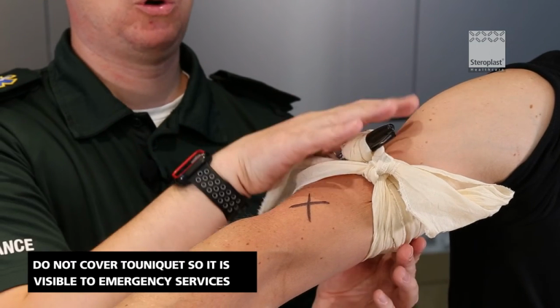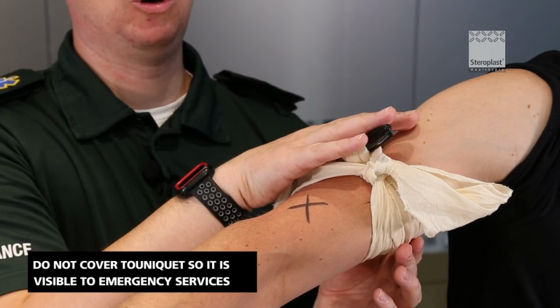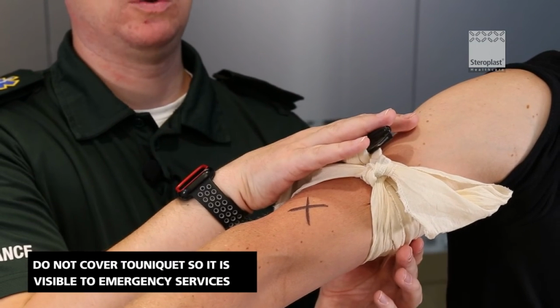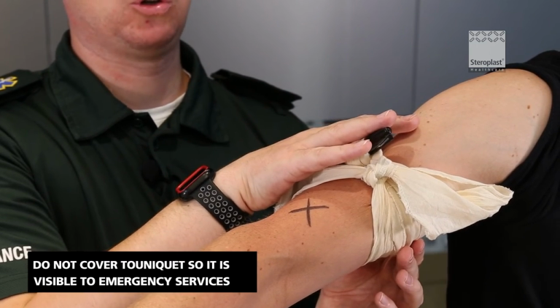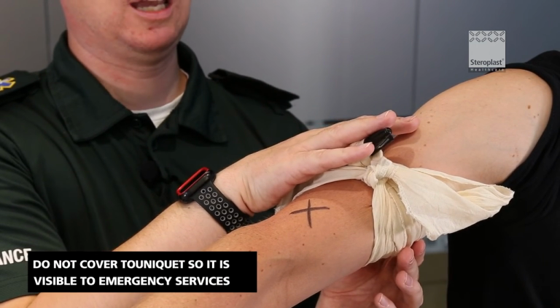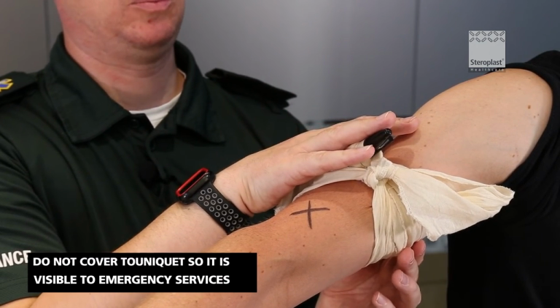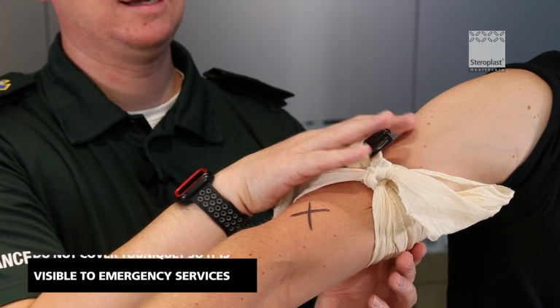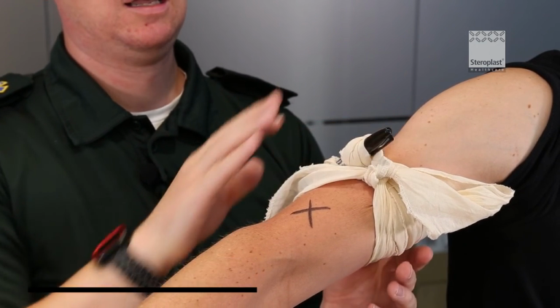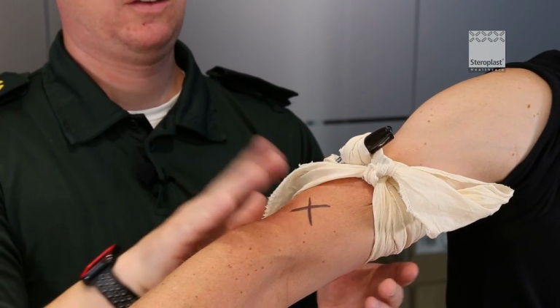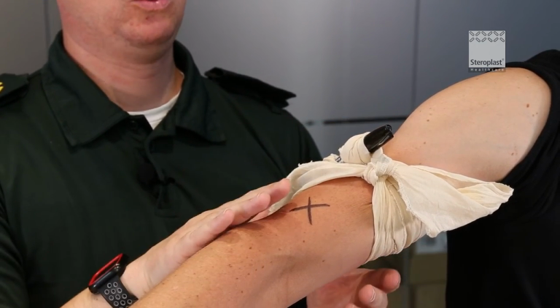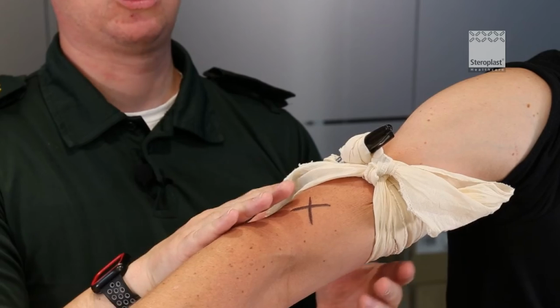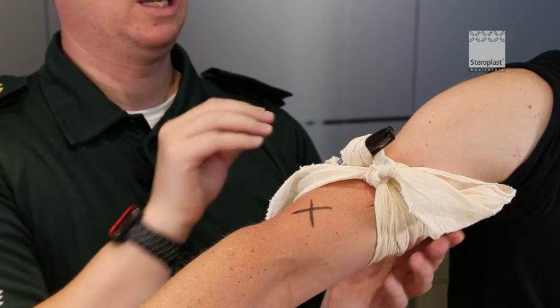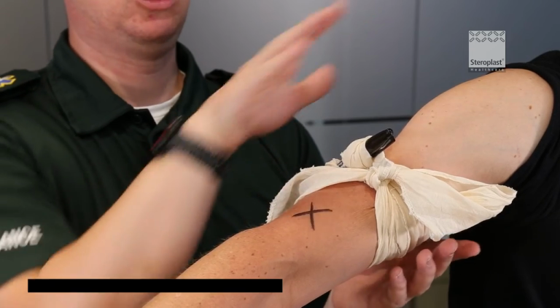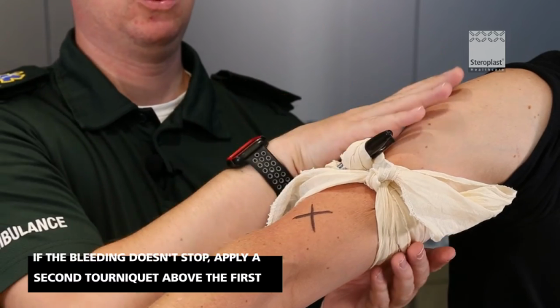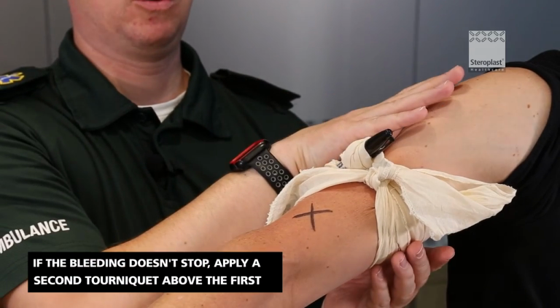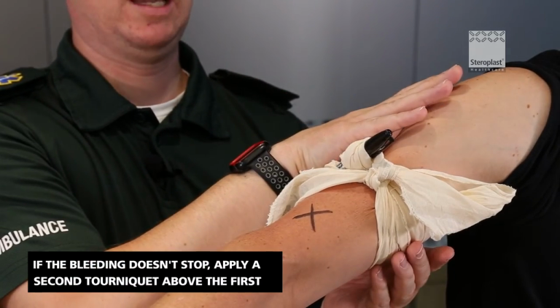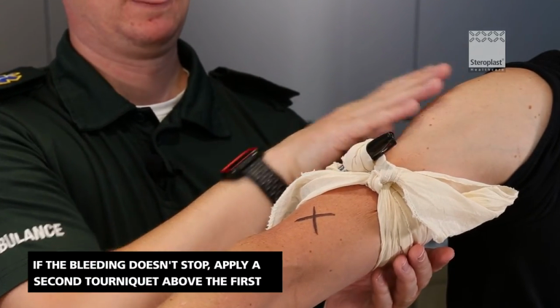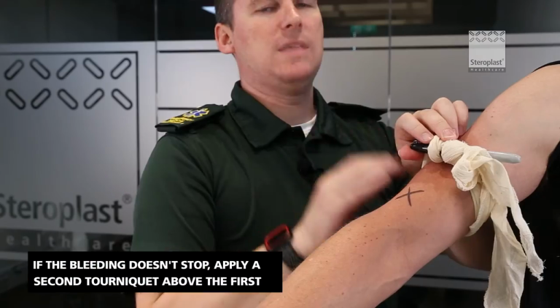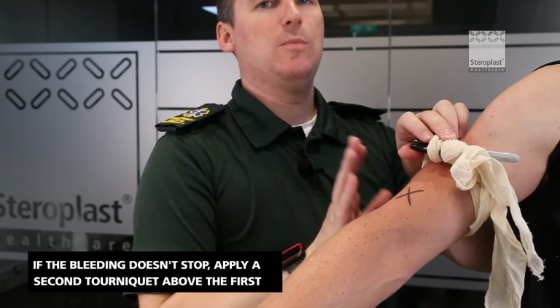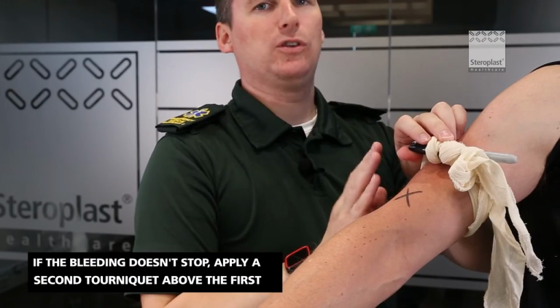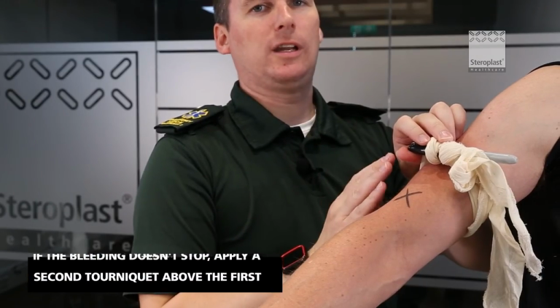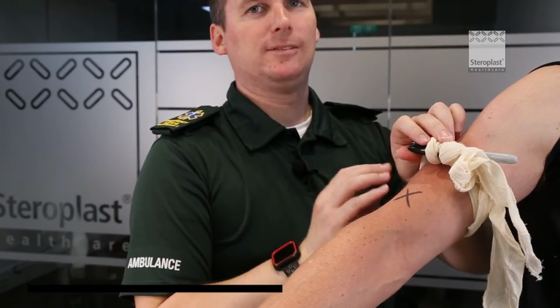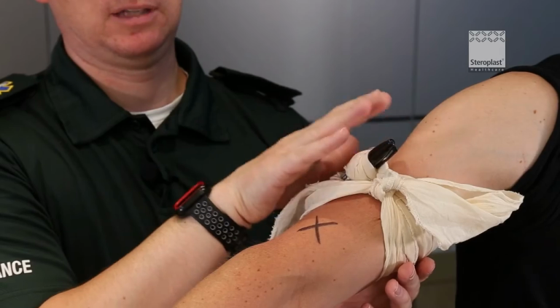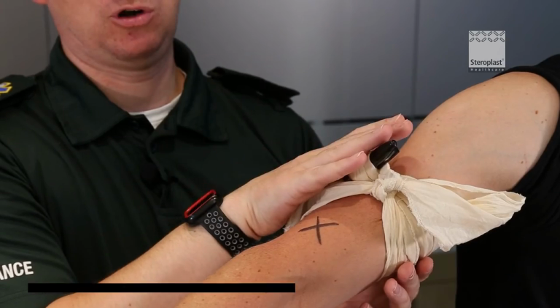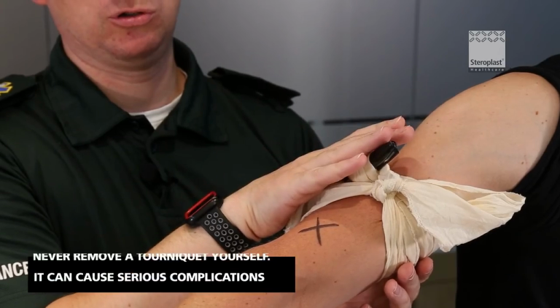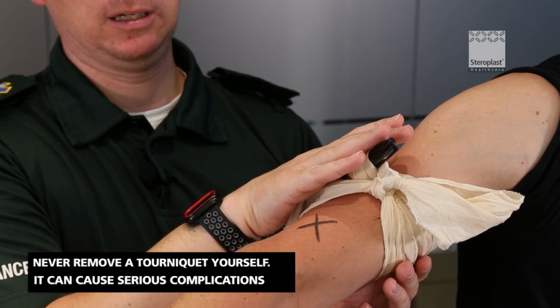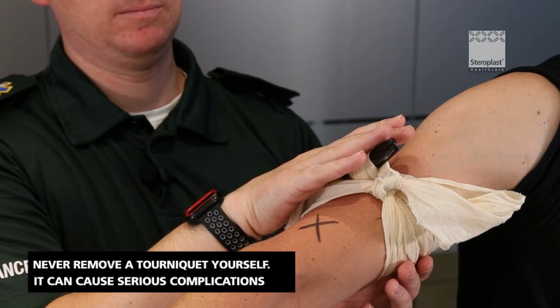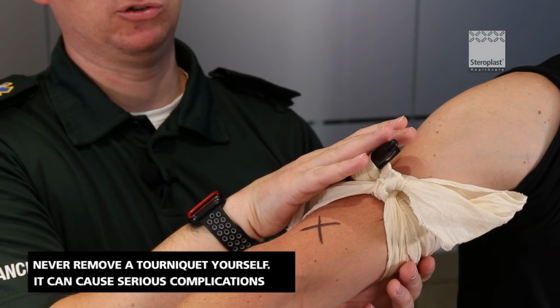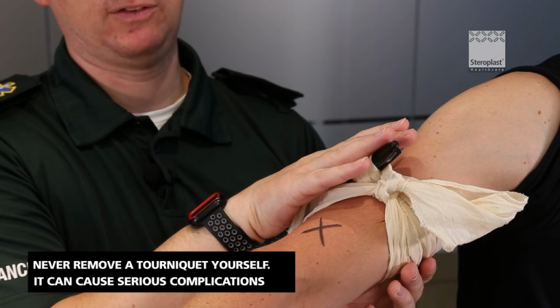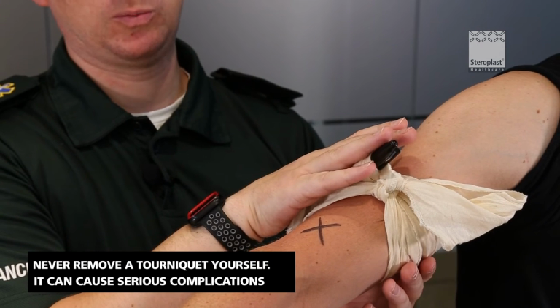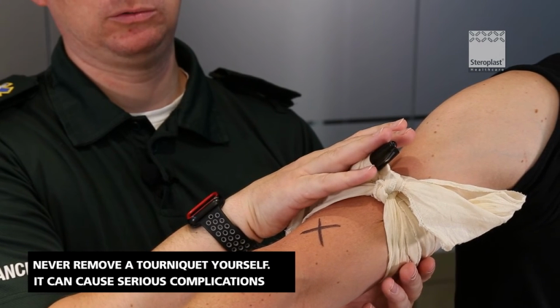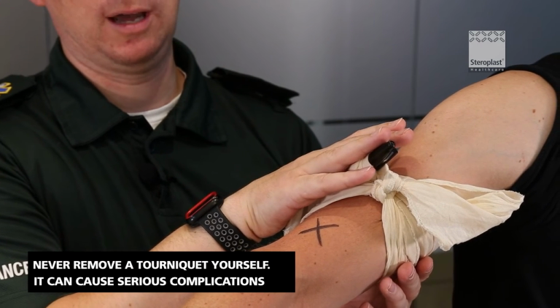Don't cover it up so we know a tourniquet has been applied. If the wound doesn't stop bleeding you can do another one above it. Never remove a tourniquet — let the doctors or the medical staff at the hospital do that.